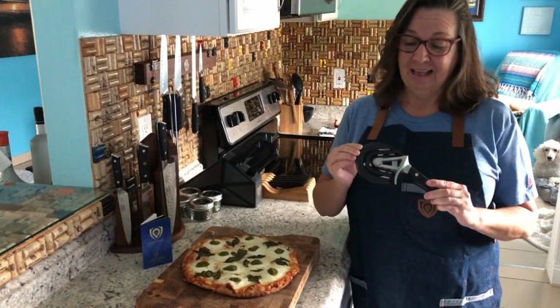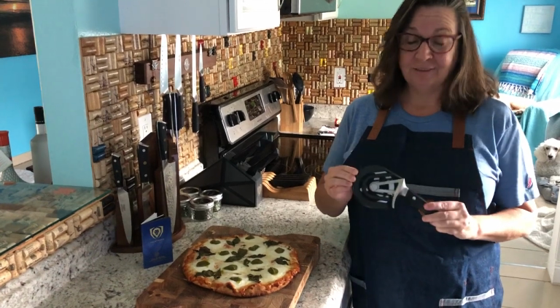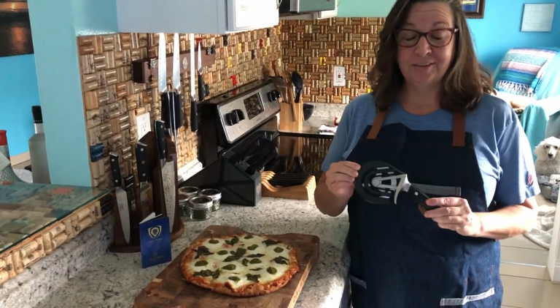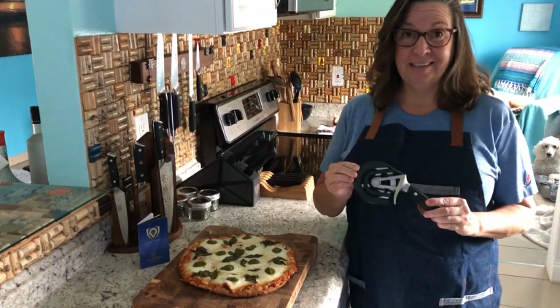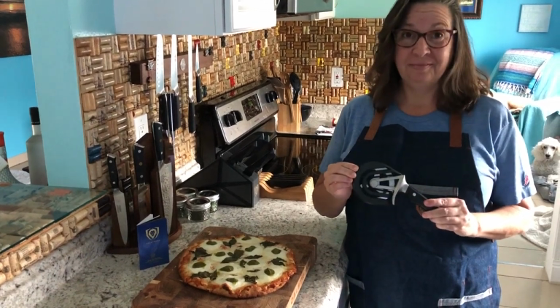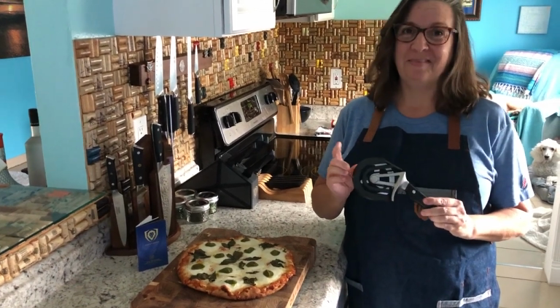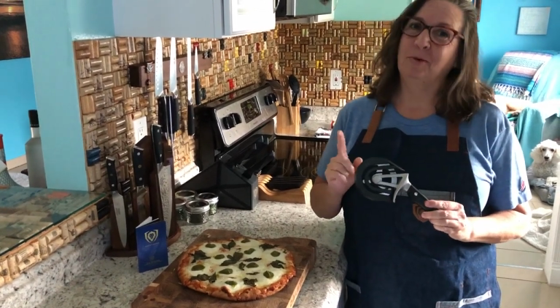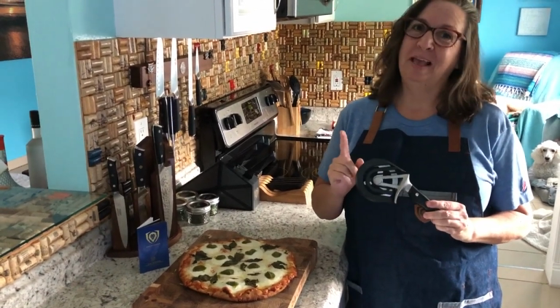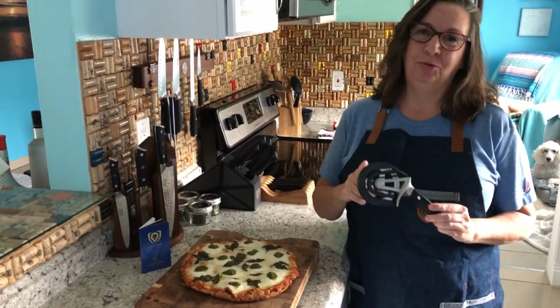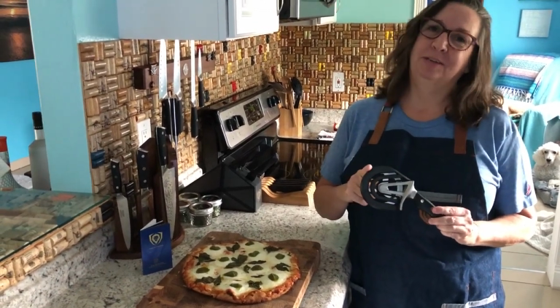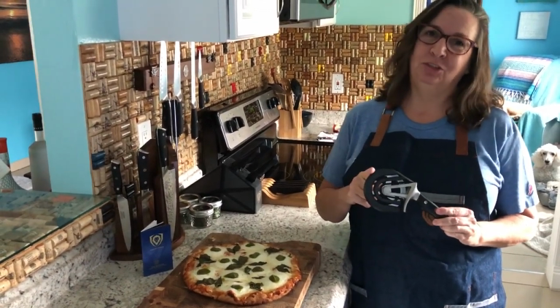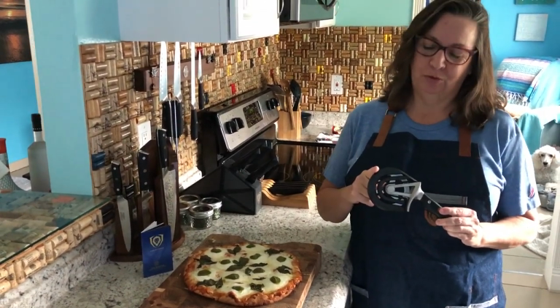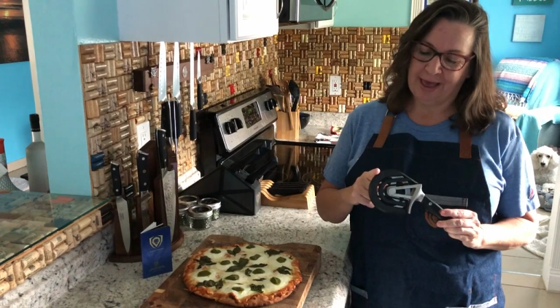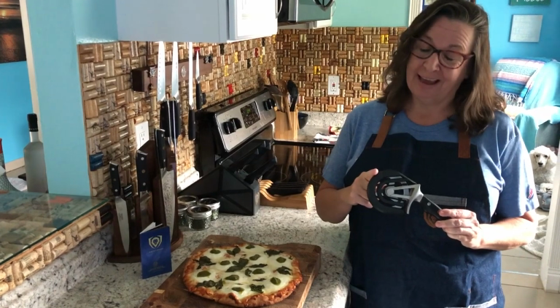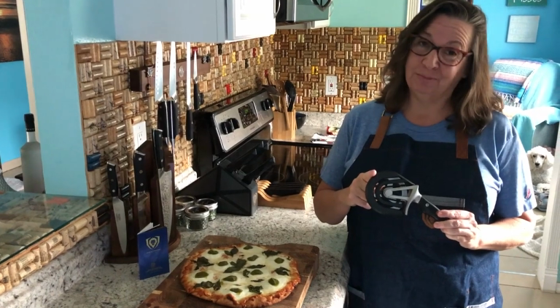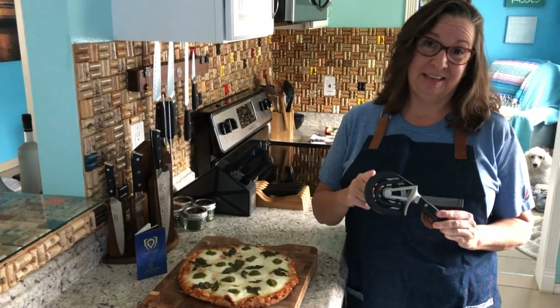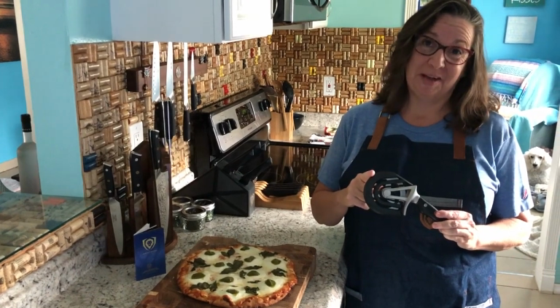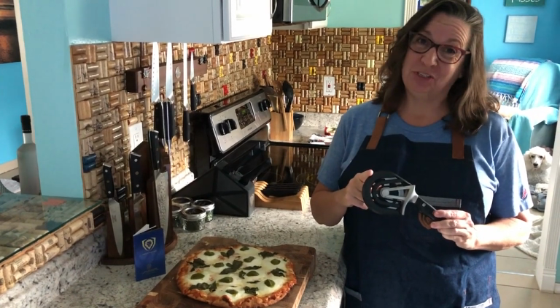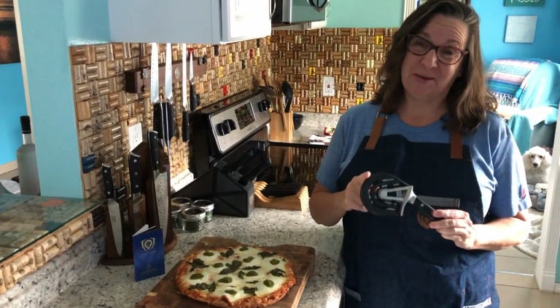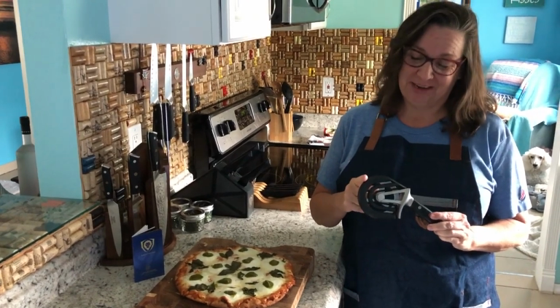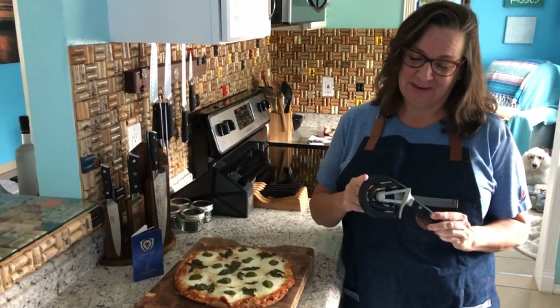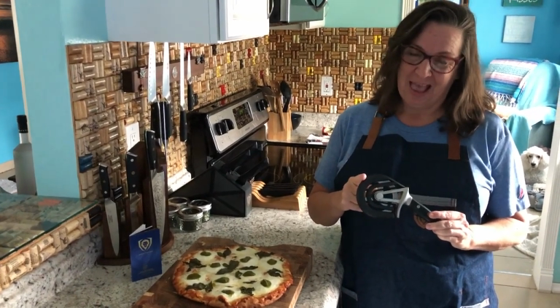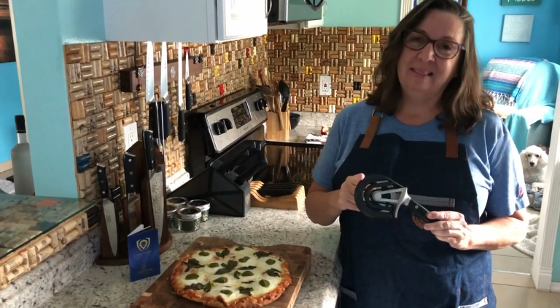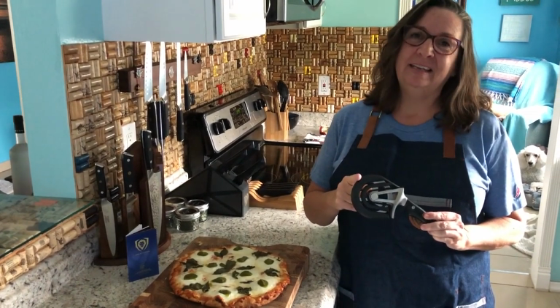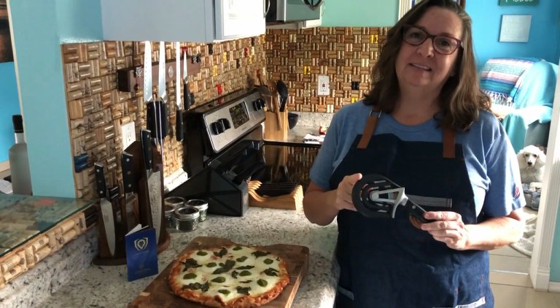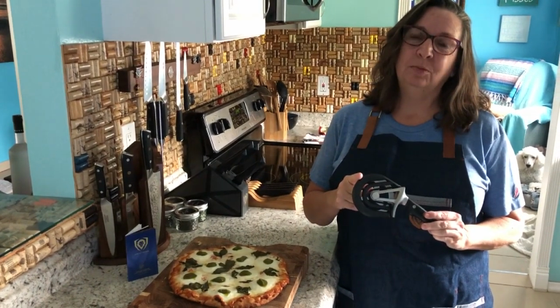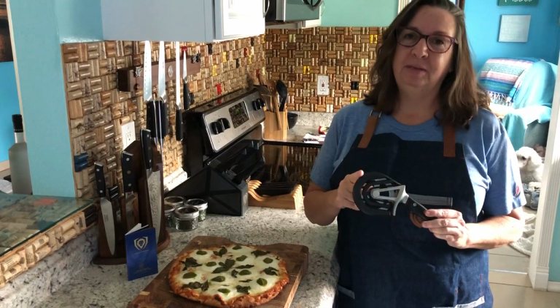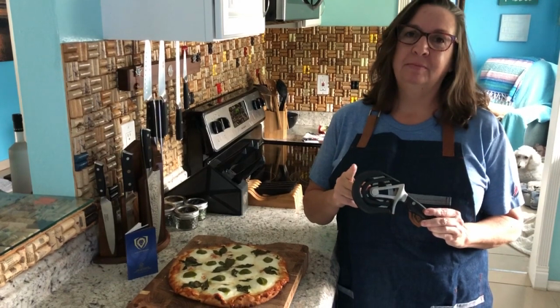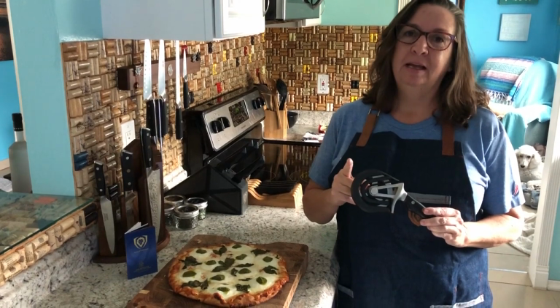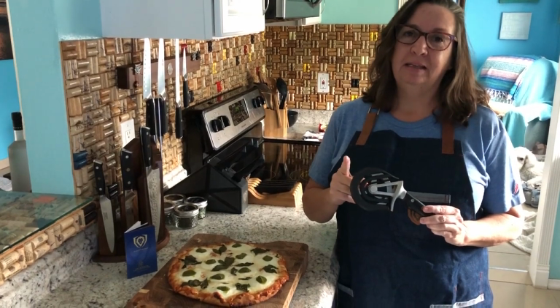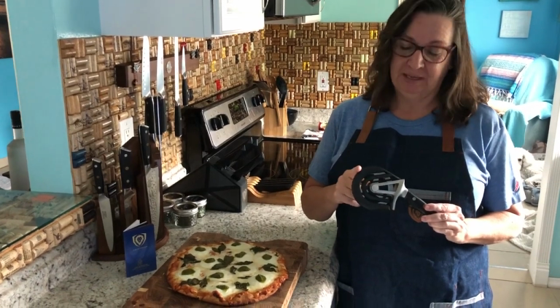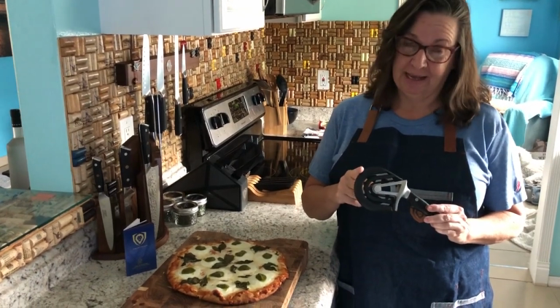Dow Strong's done it again. They've come out with a new modern kitchen tool that I had to put in my kitchen immediately. This is their premium pizza cutter.